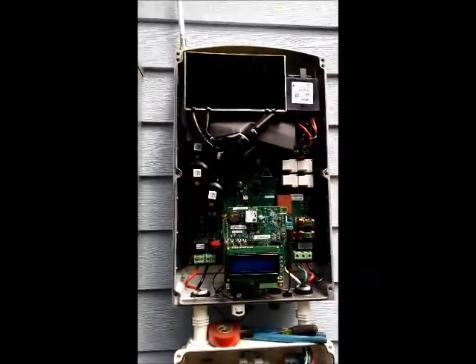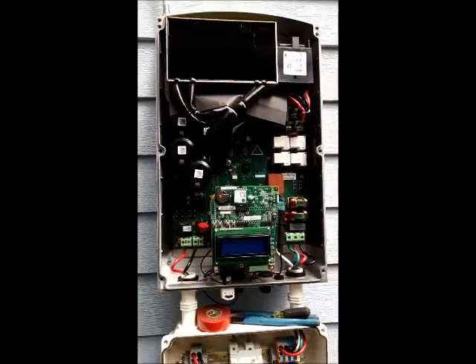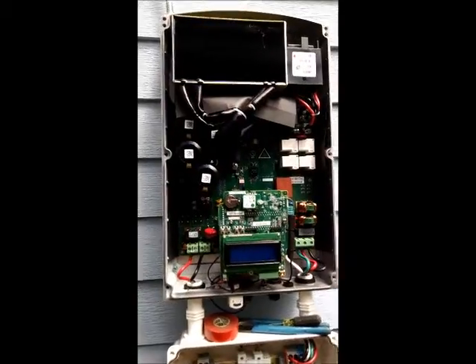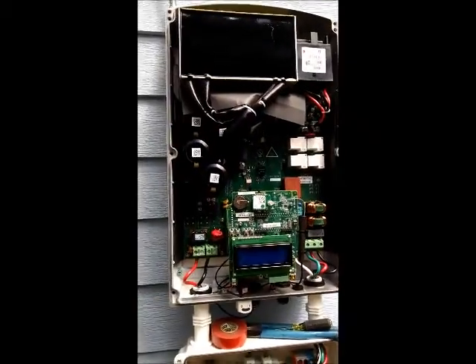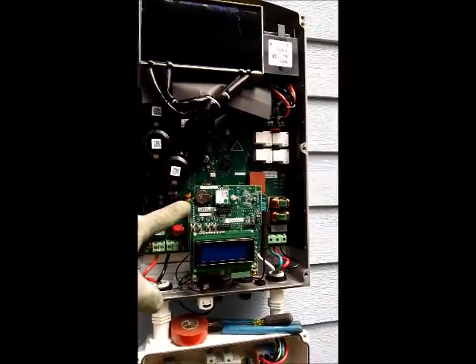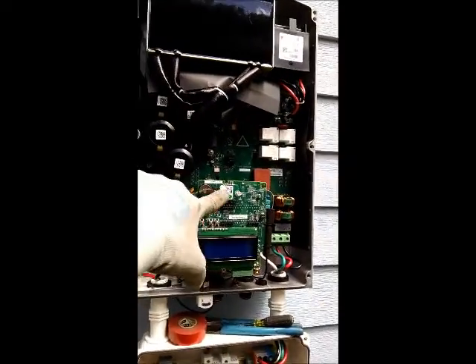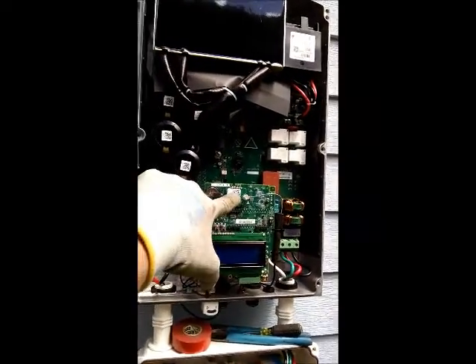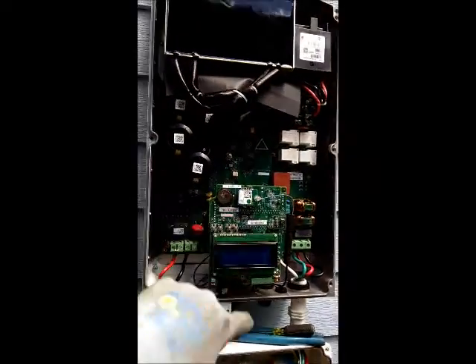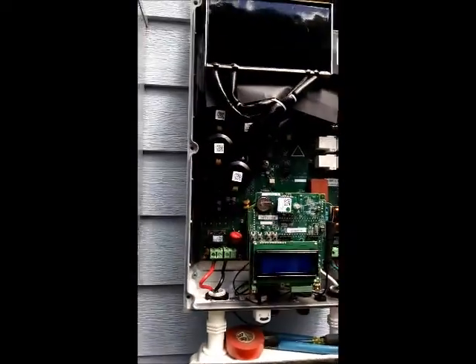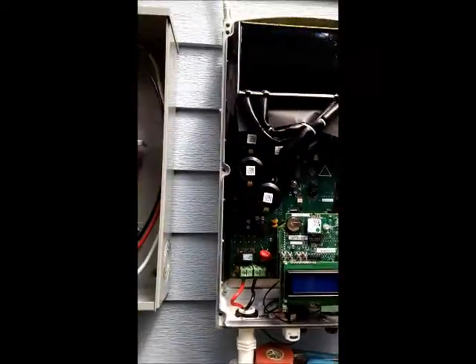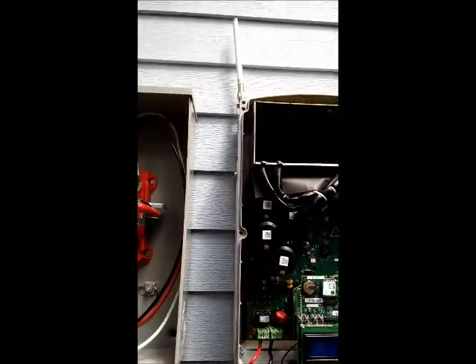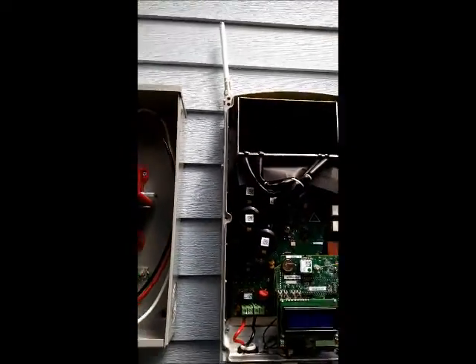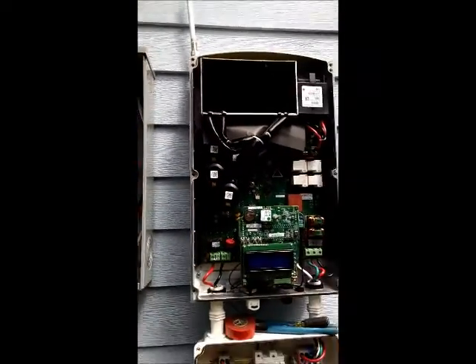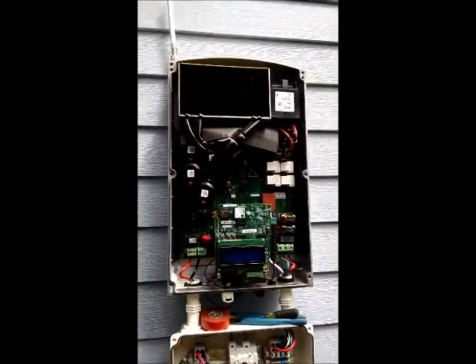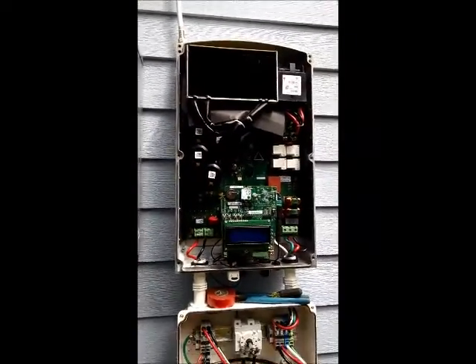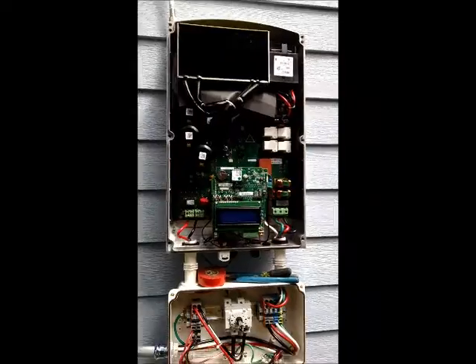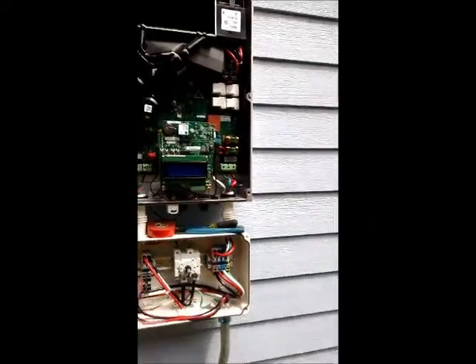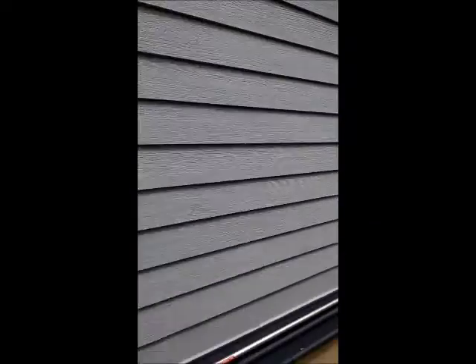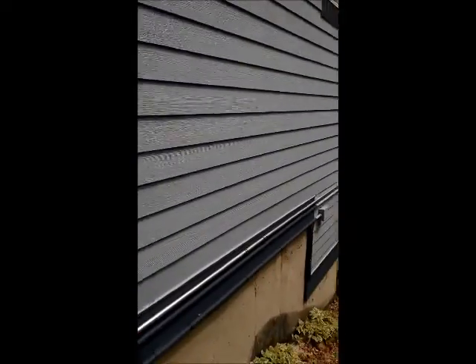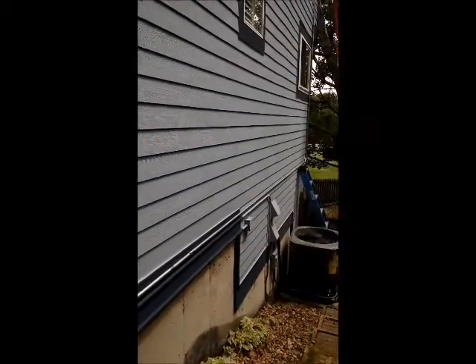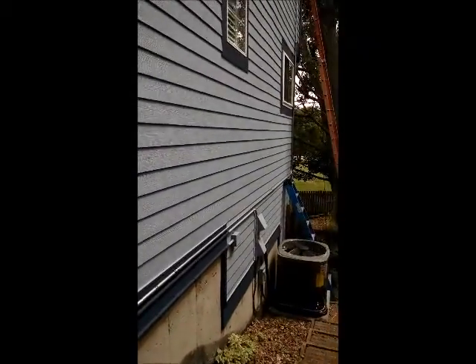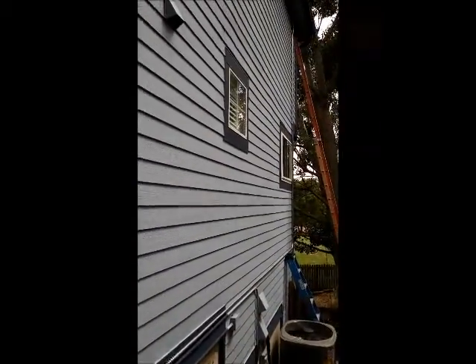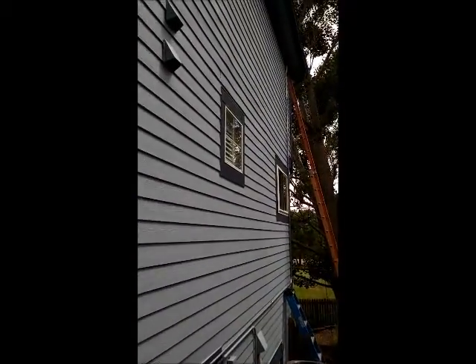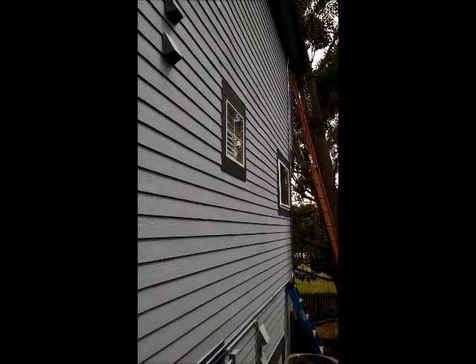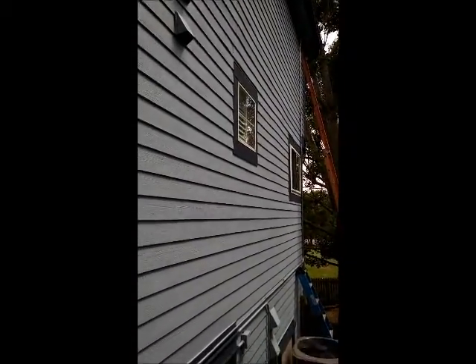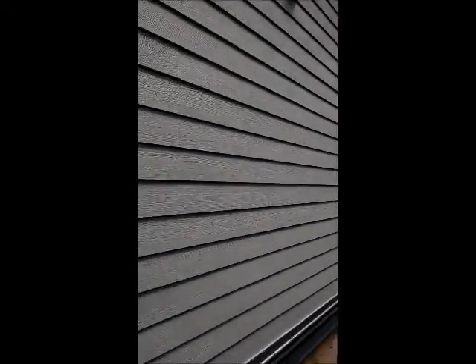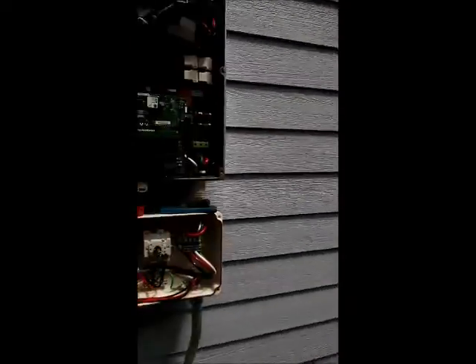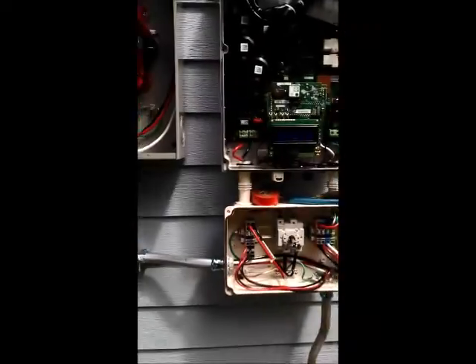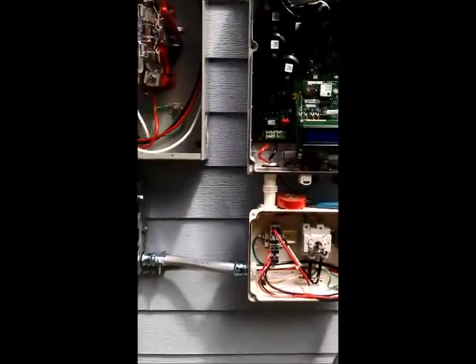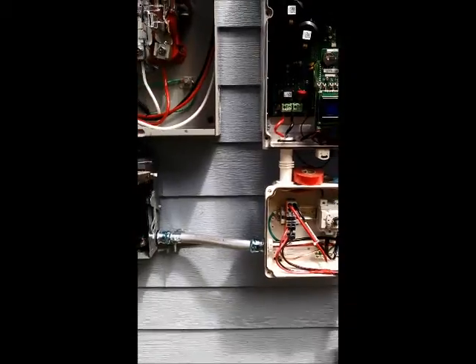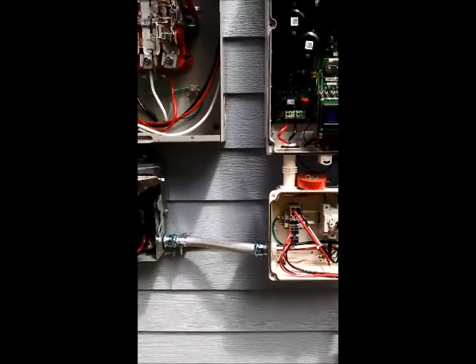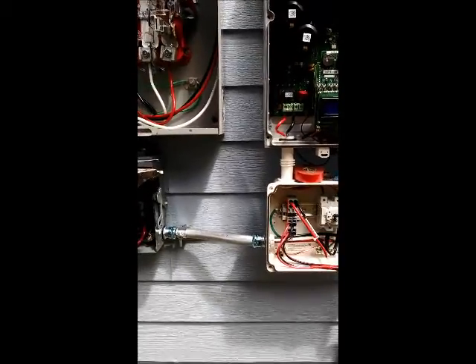On this one we've got a SolarEdge monitoring chip and antenna. And there's the DC run going up and into the attic where it hooks up to the panels up on the roof.